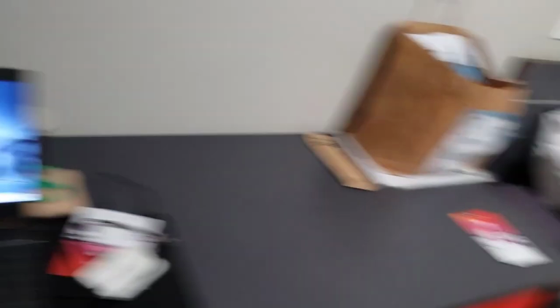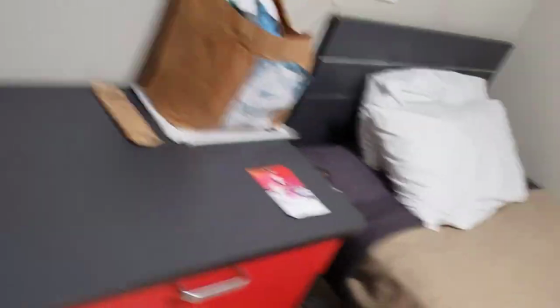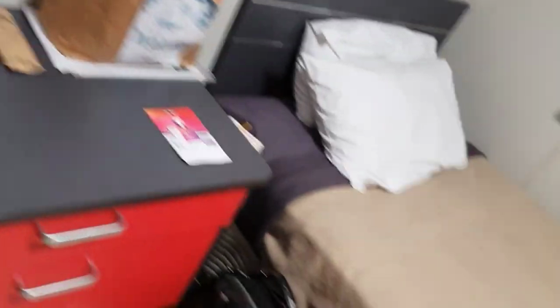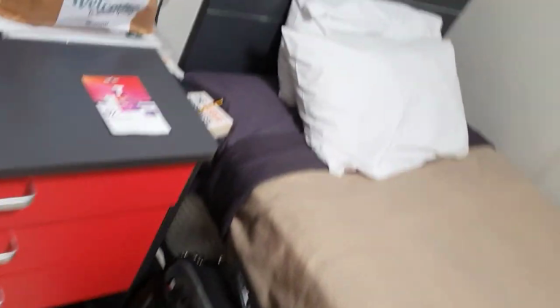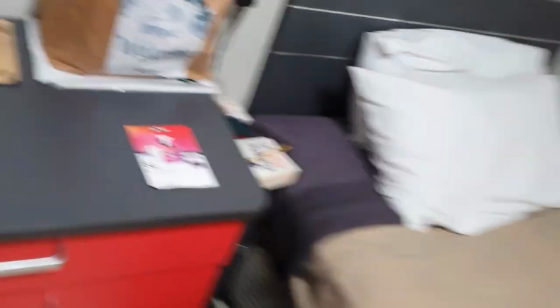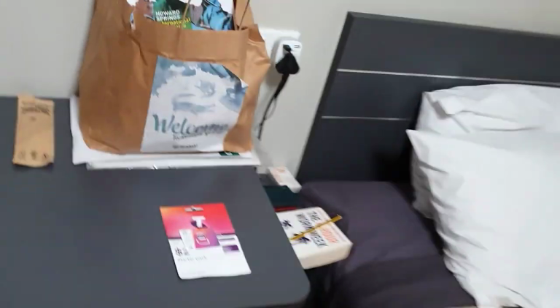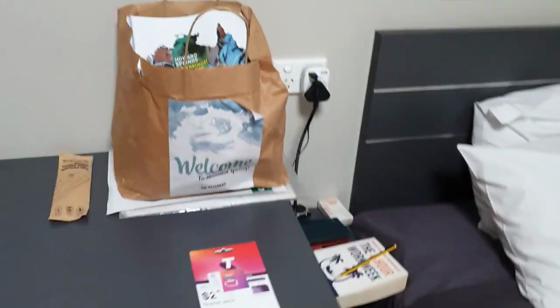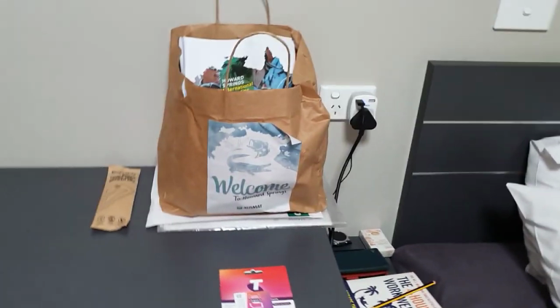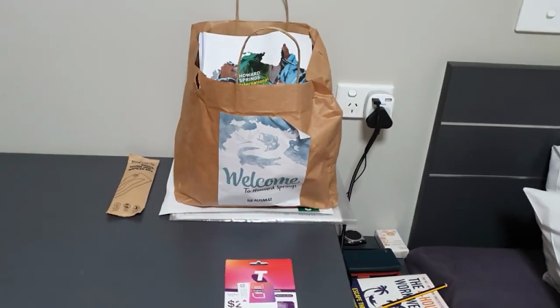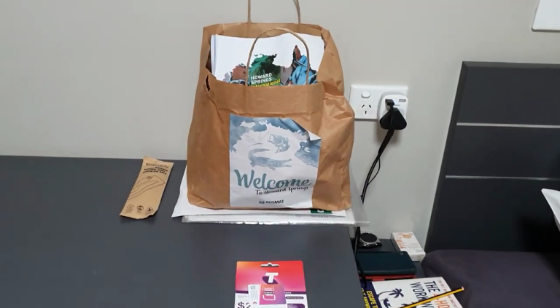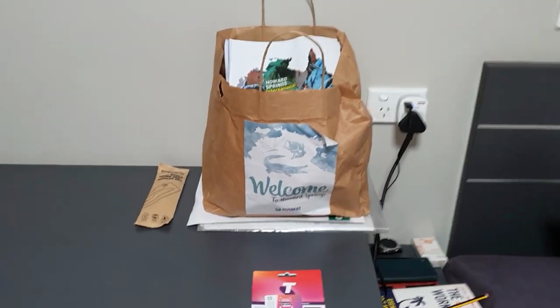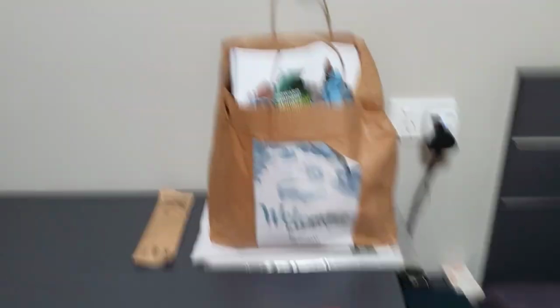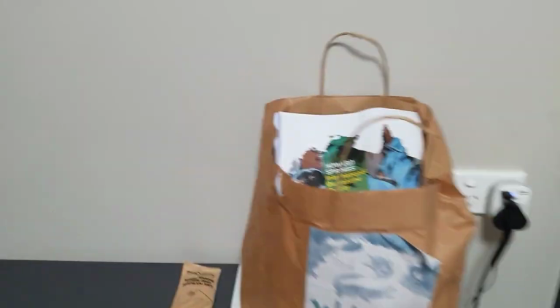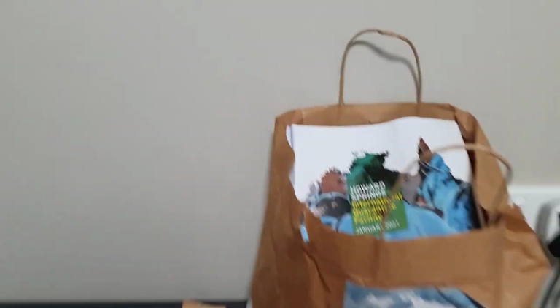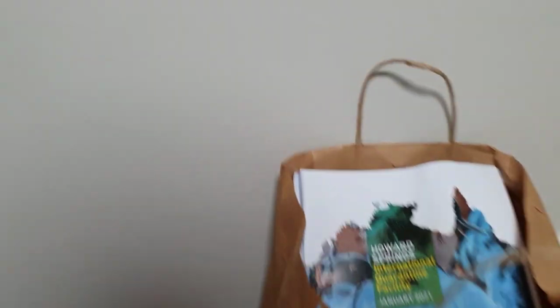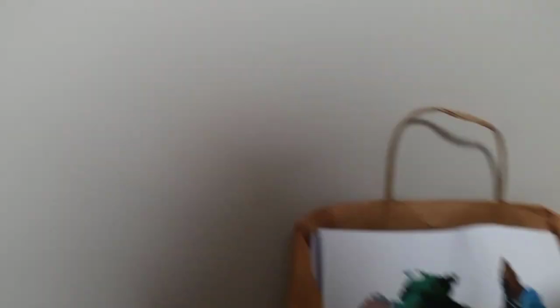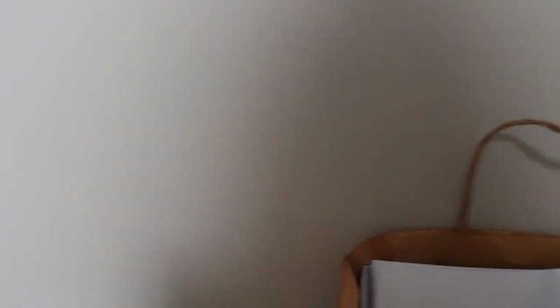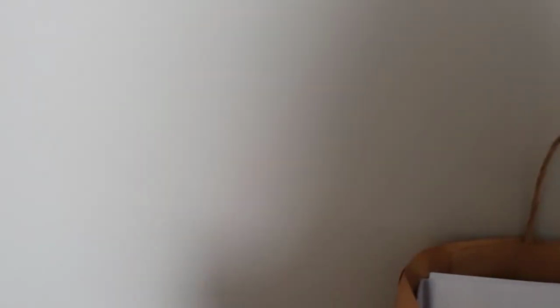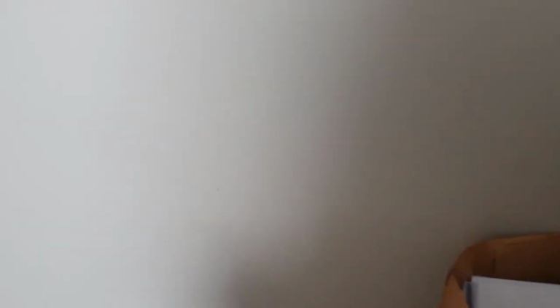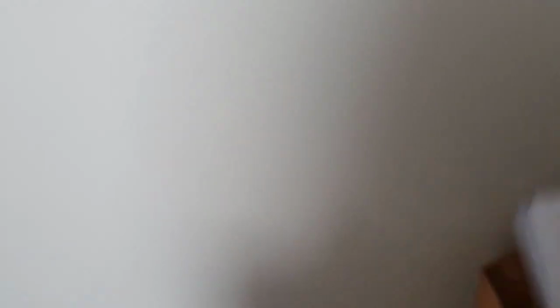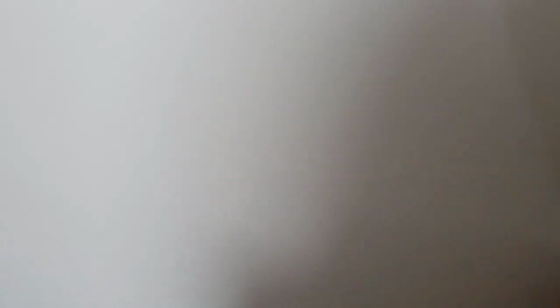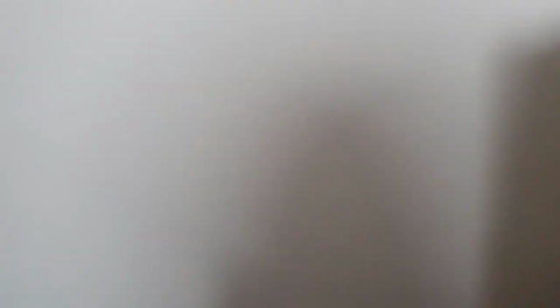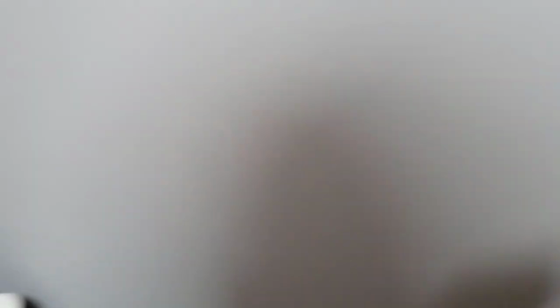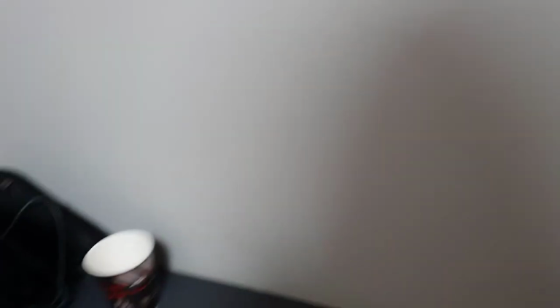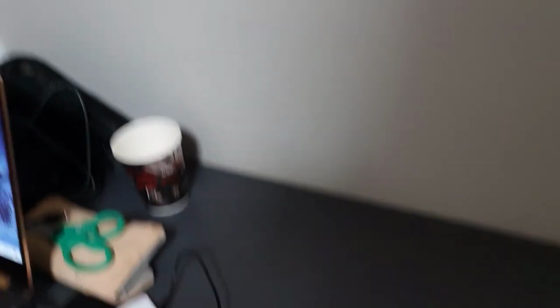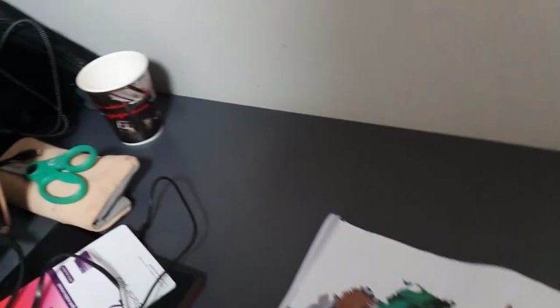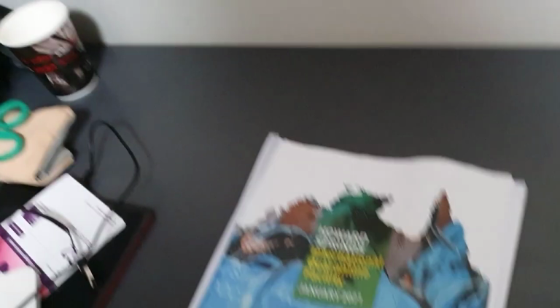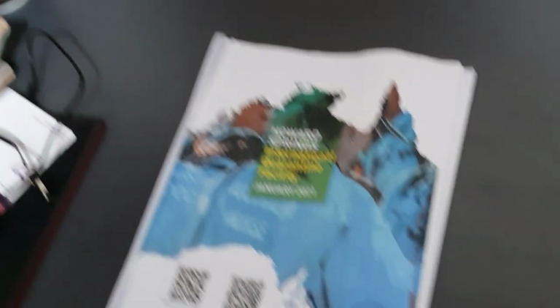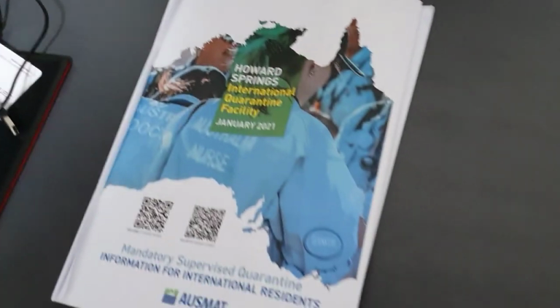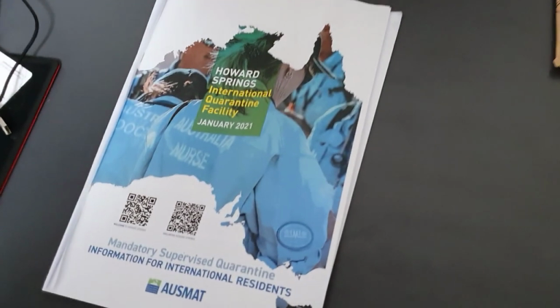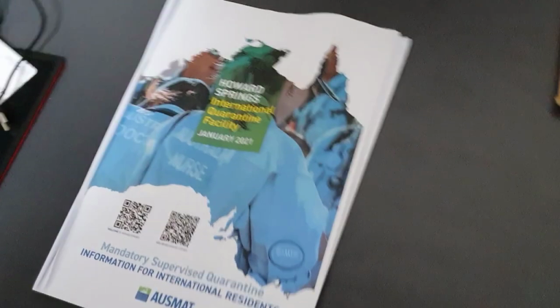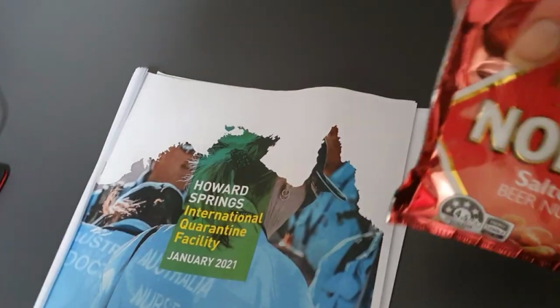When we arrived we had this welcome pack, which I'll go through with you. It contains all the information we need for our stay.